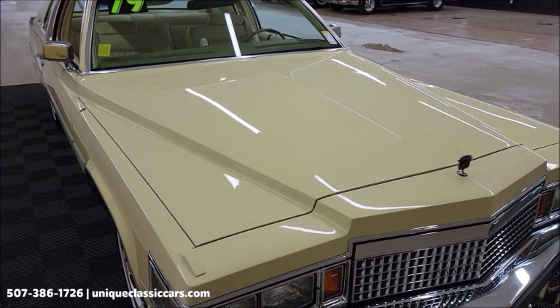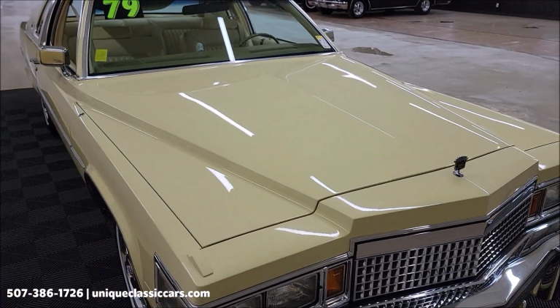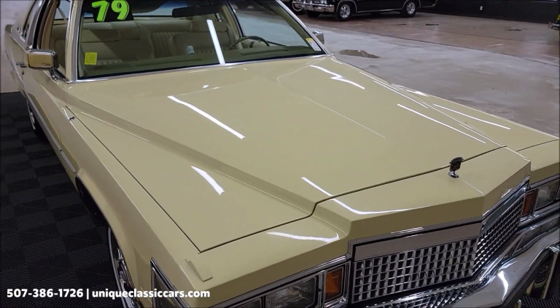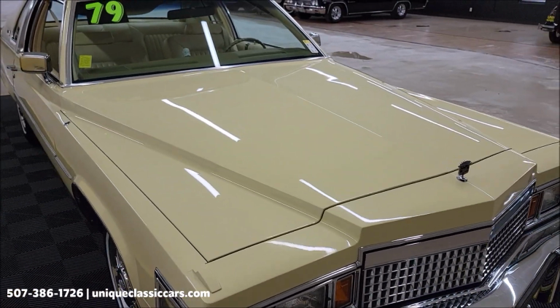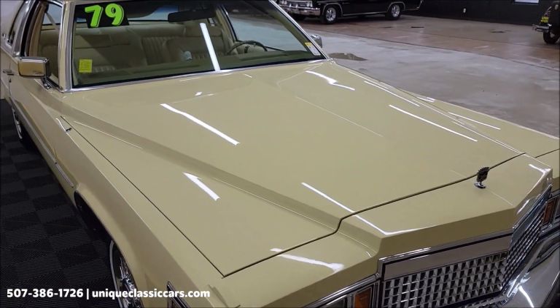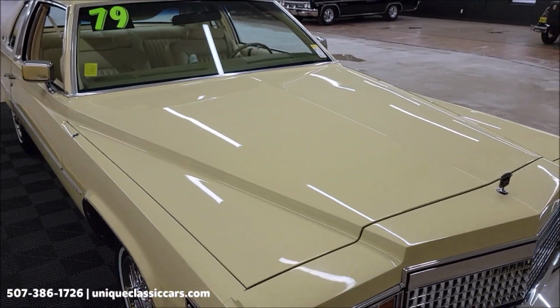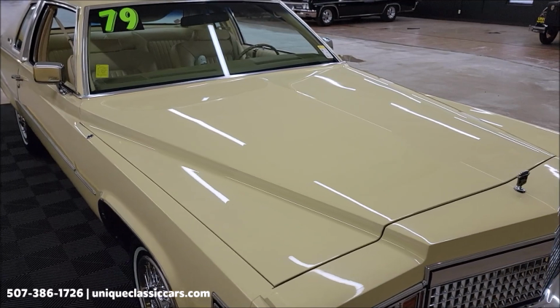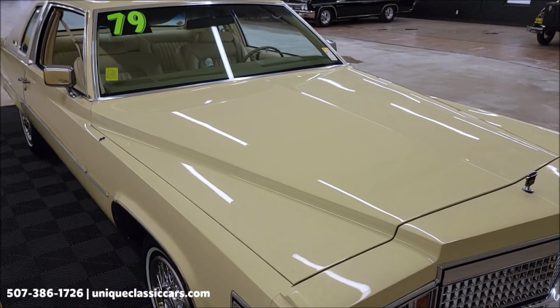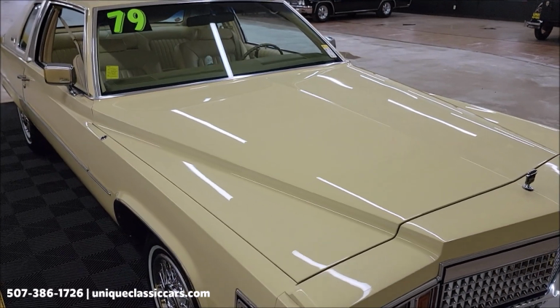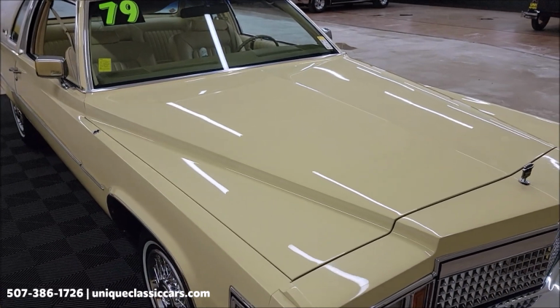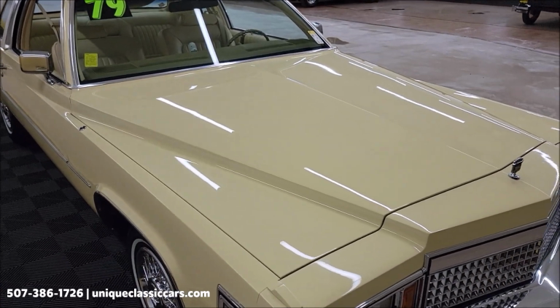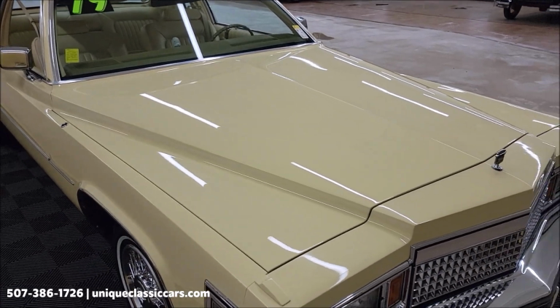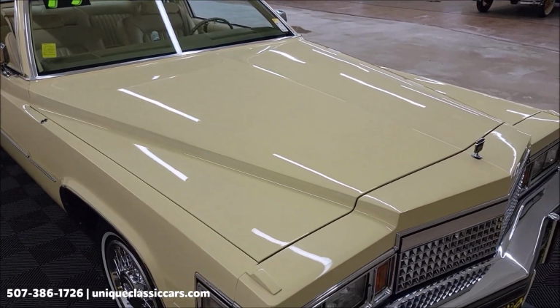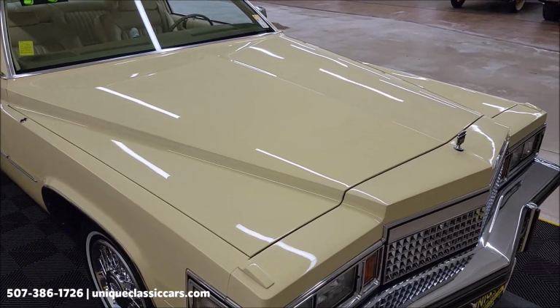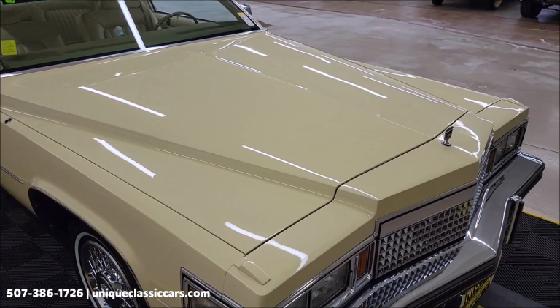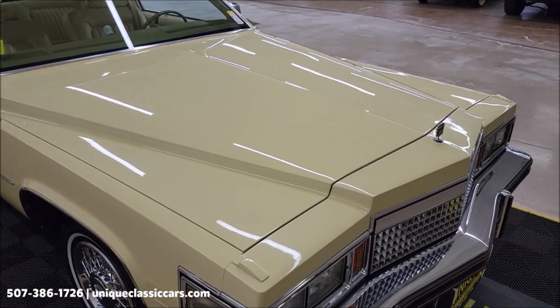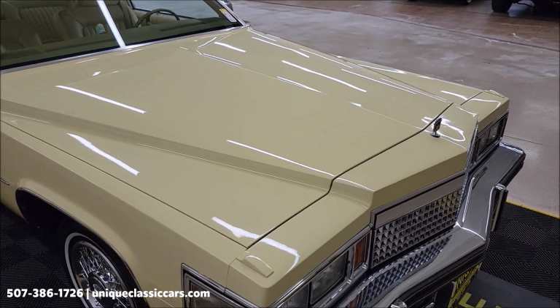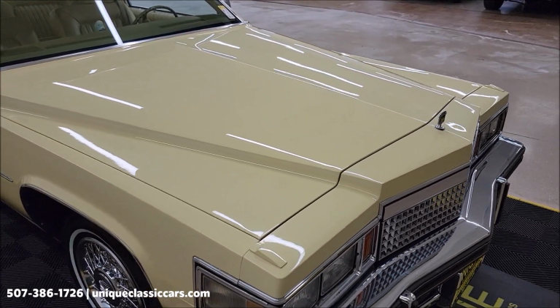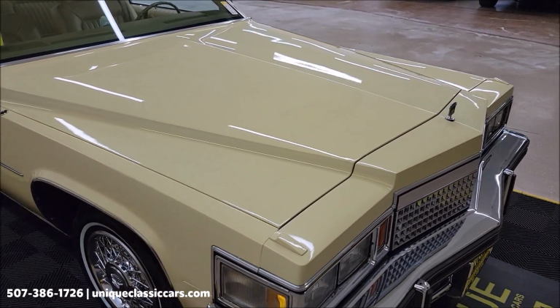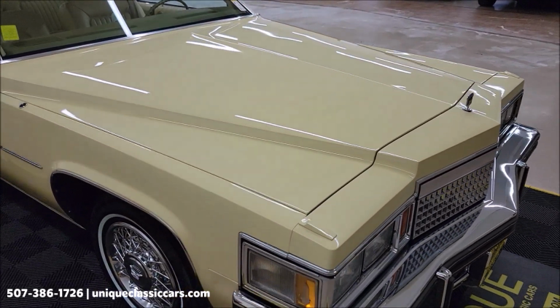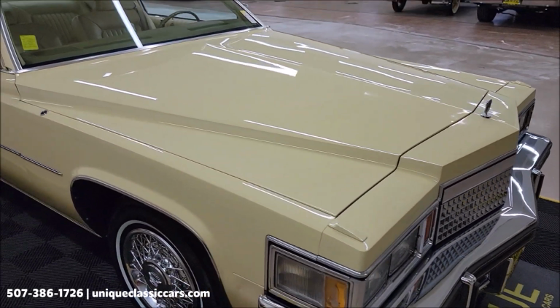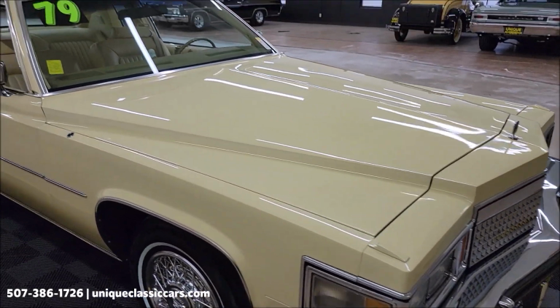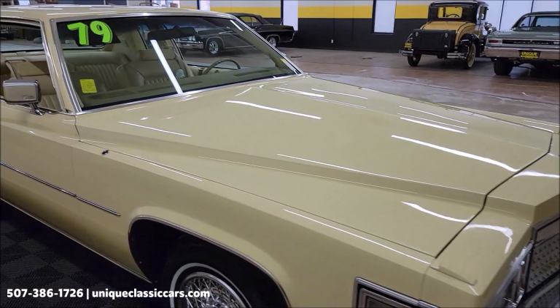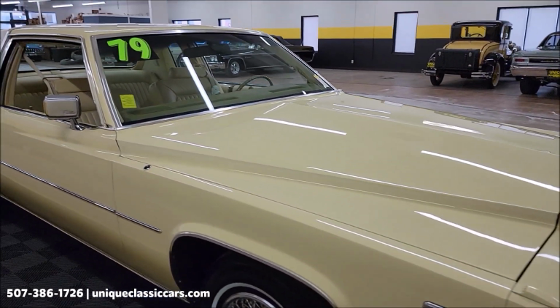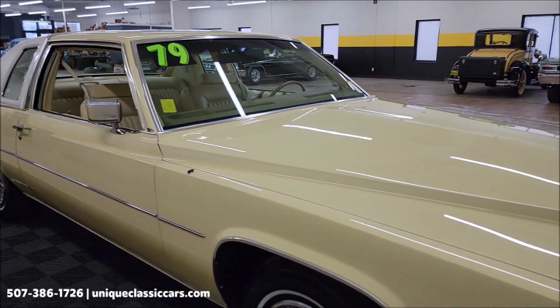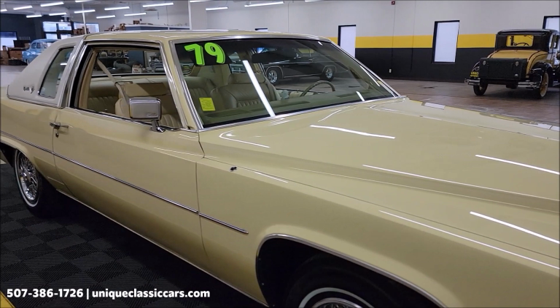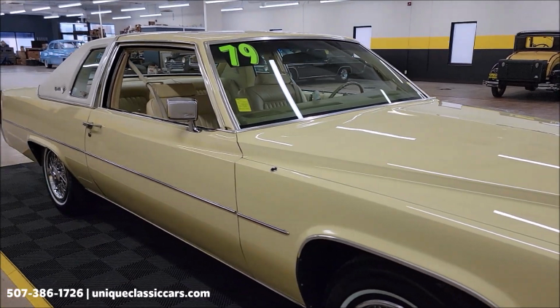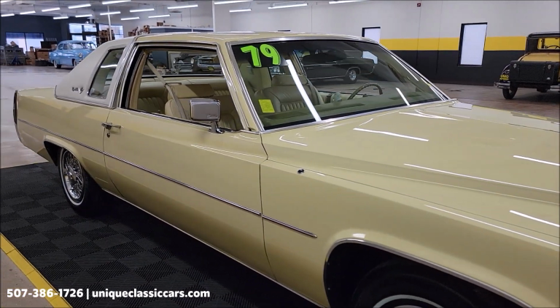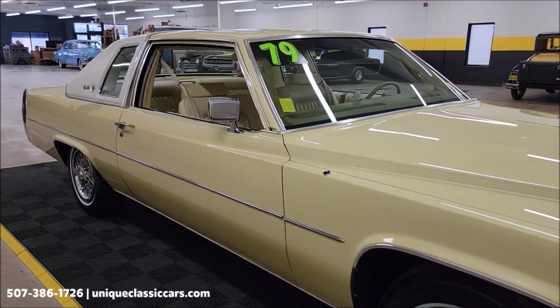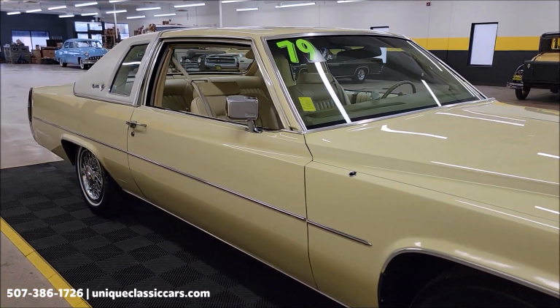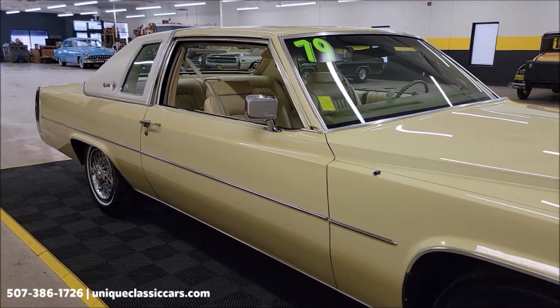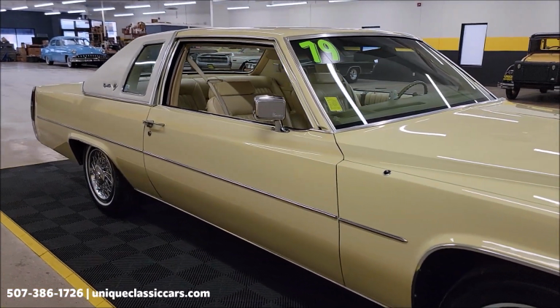A 425 cubic inch V8 underneath the hood. Power steering, power brakes, and AC — so nicely equipped like you'd expect a Cadillac to be.